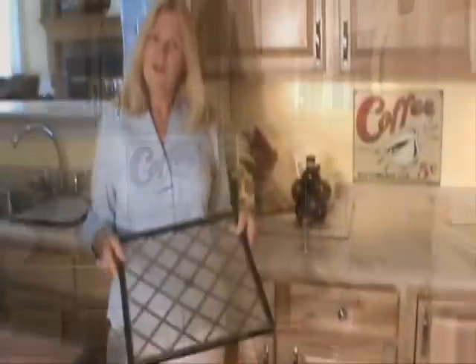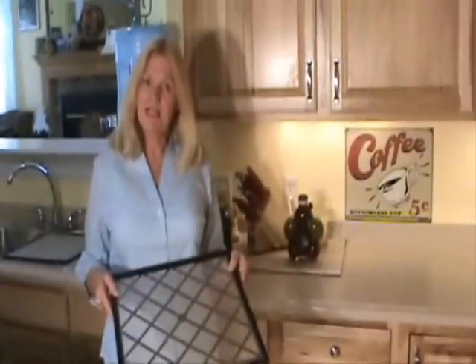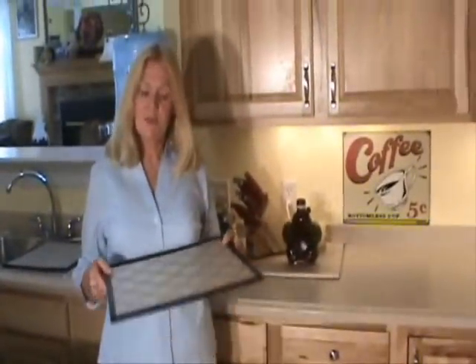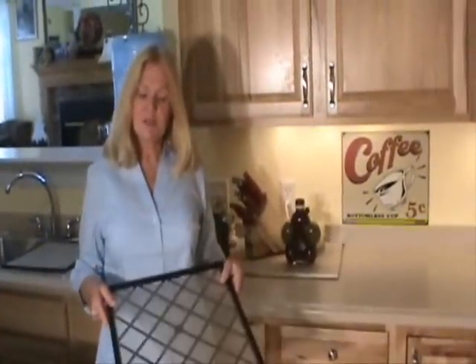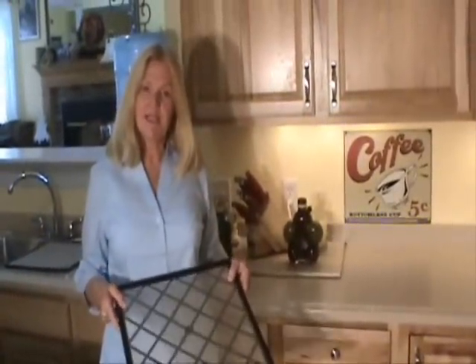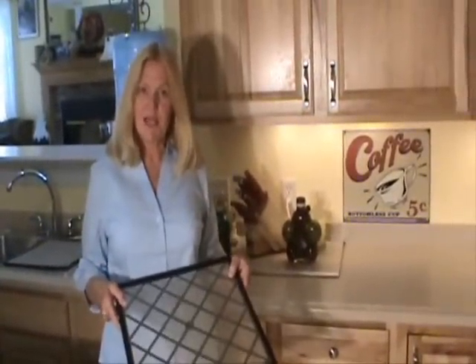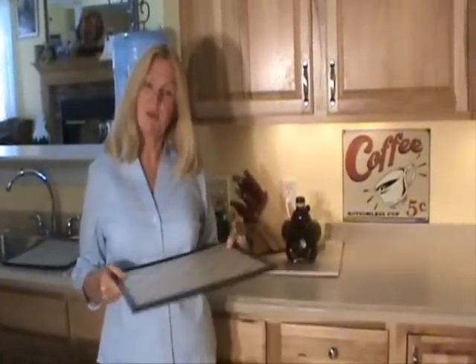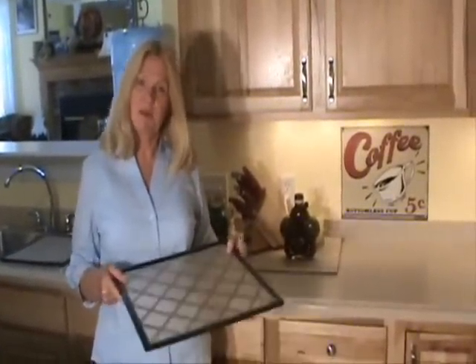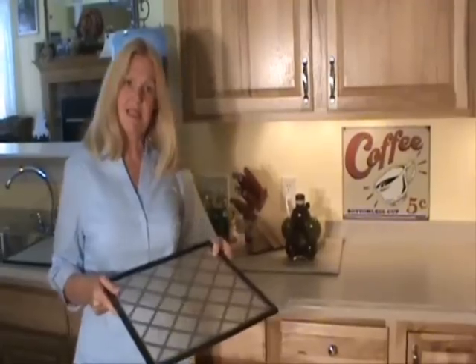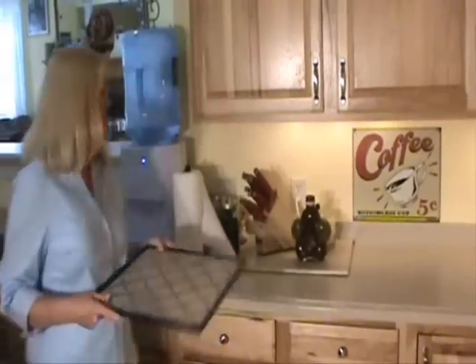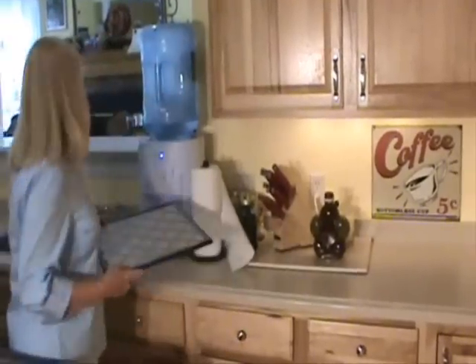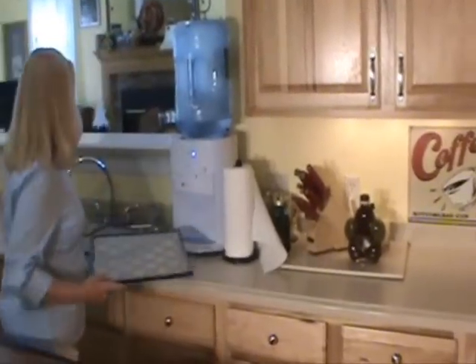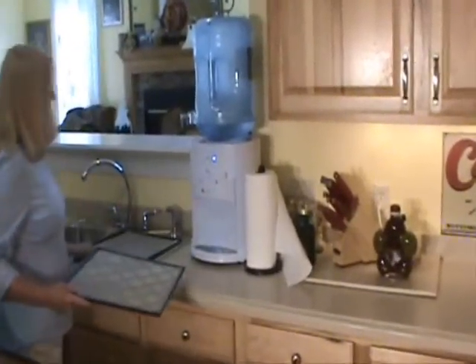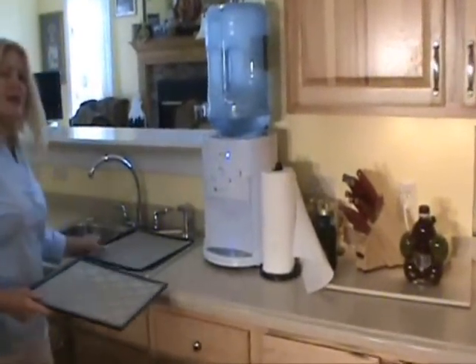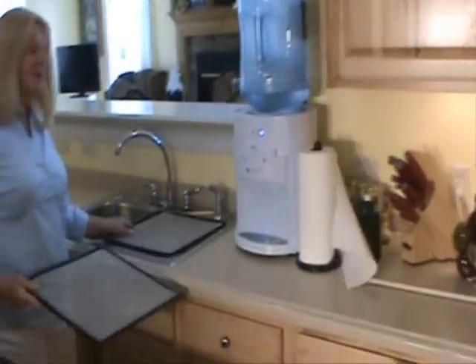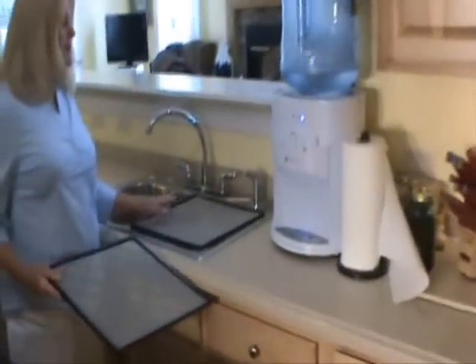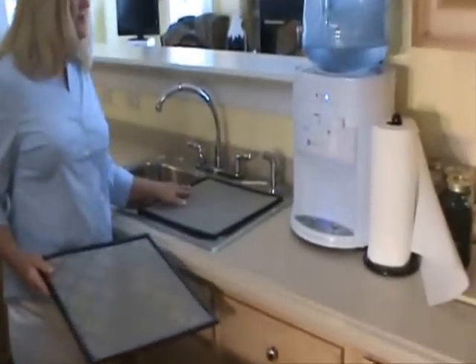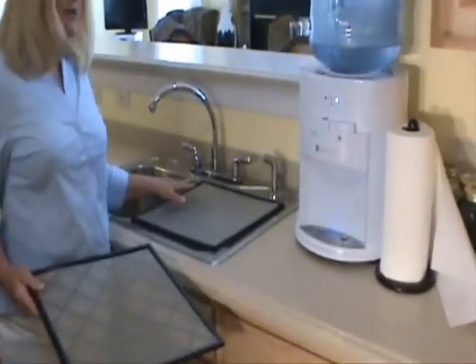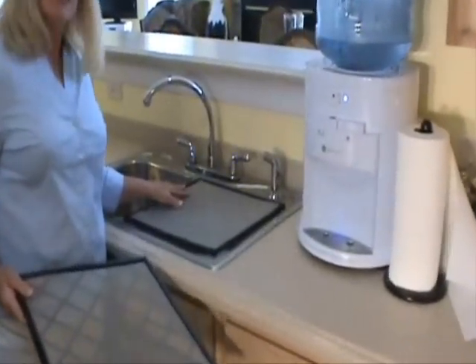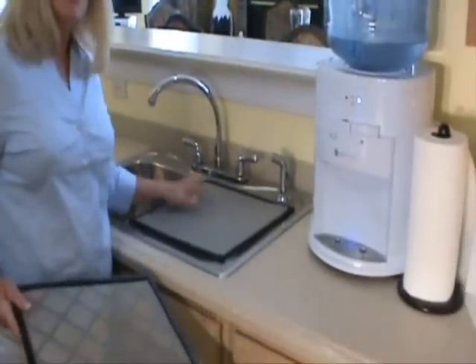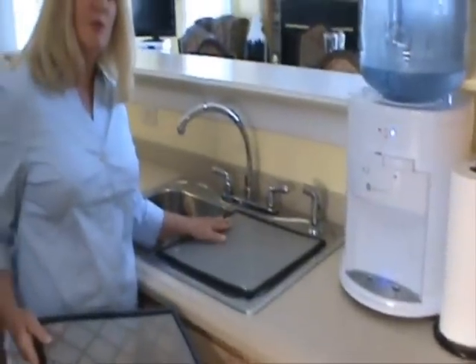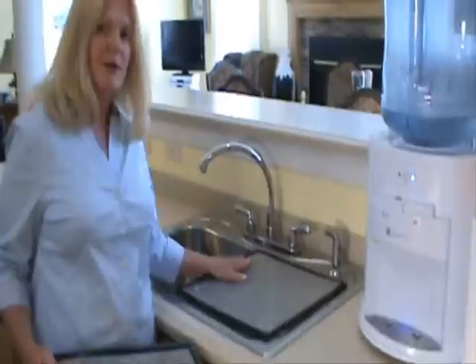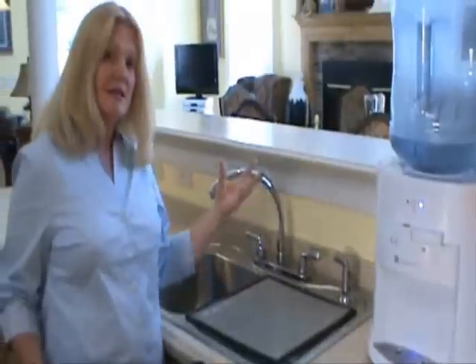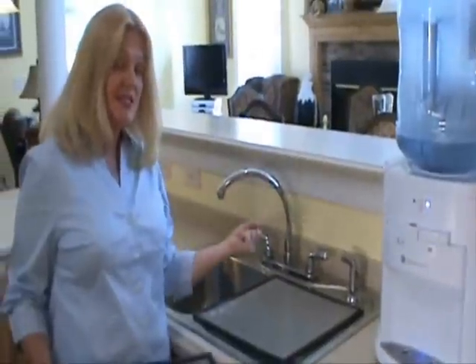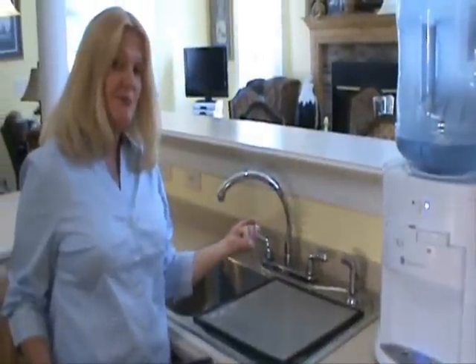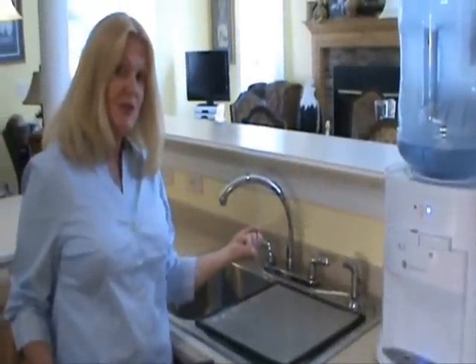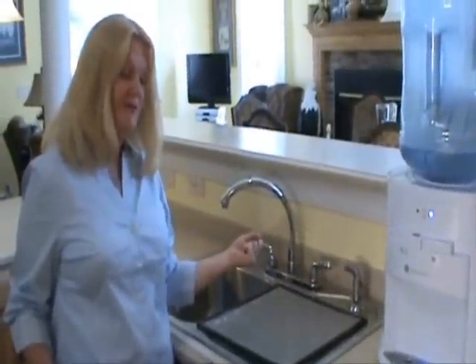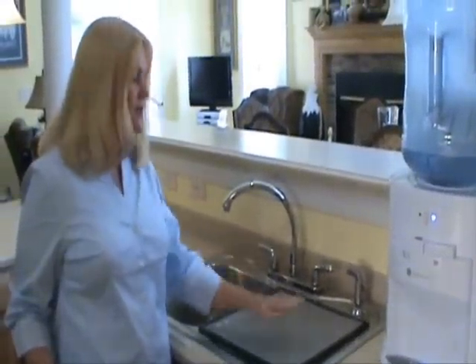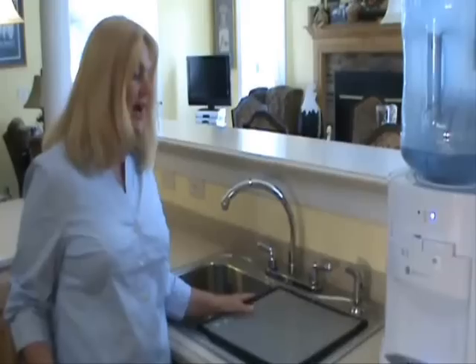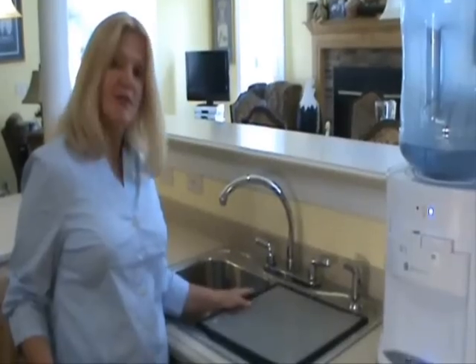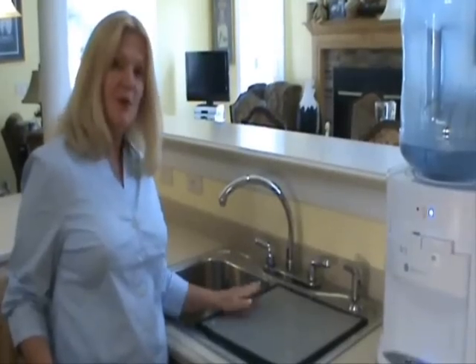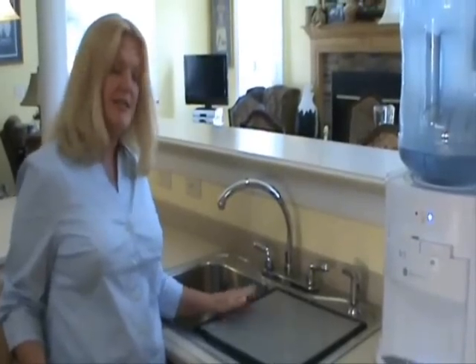While they're blanching, I'm going to take these trays and place them over my sink like this, and use them as a strainer. Because the less you move your blueberries, the less chance of mushing you have. I found this to be a great idea.